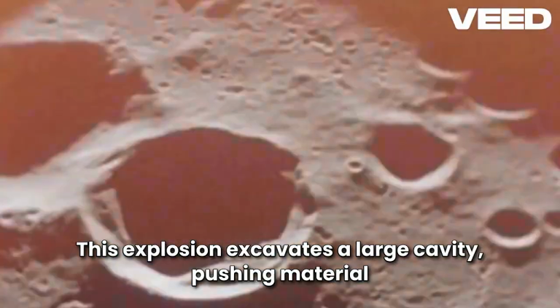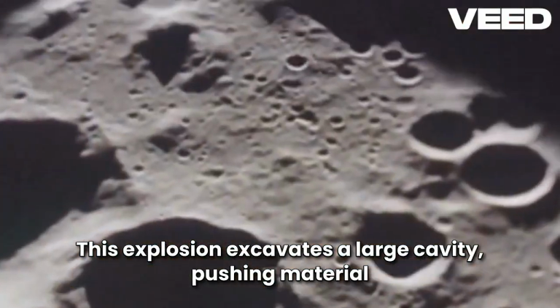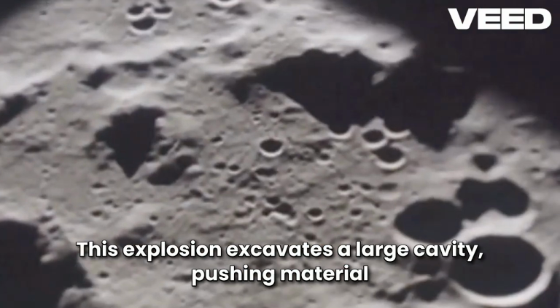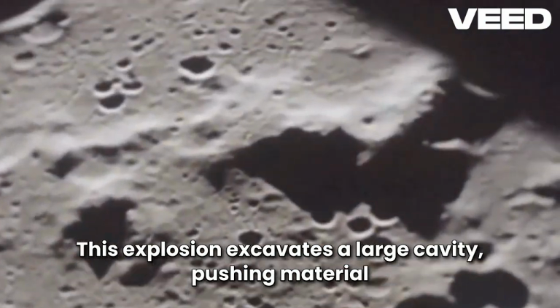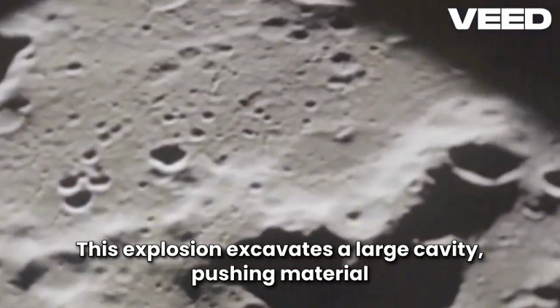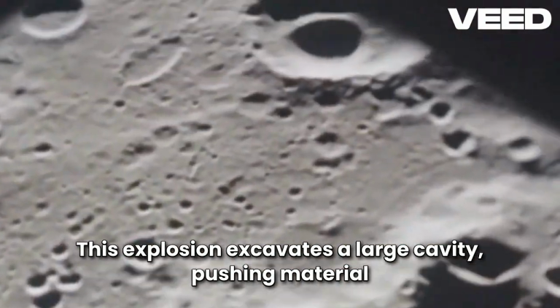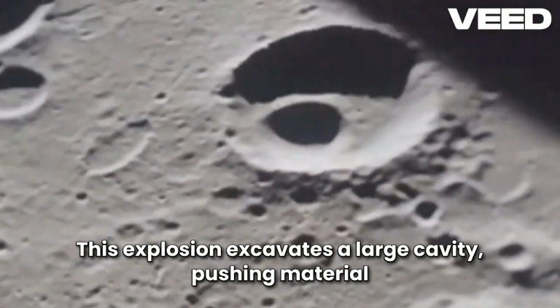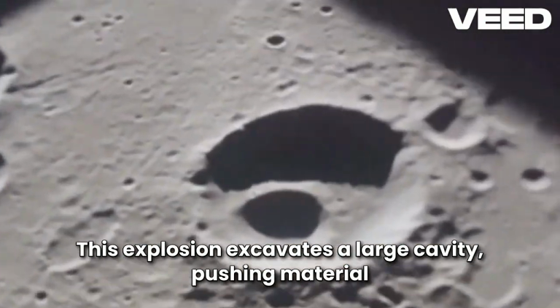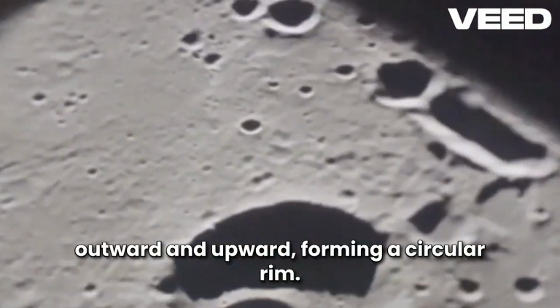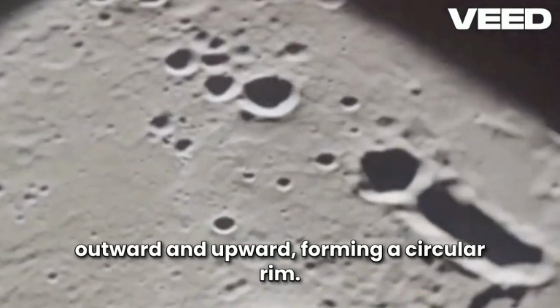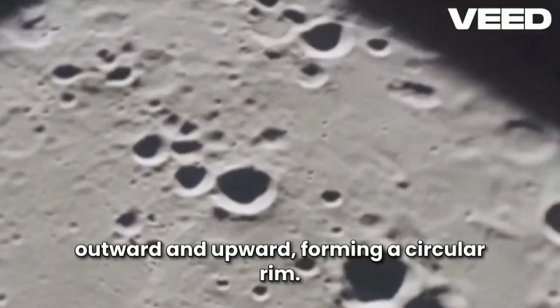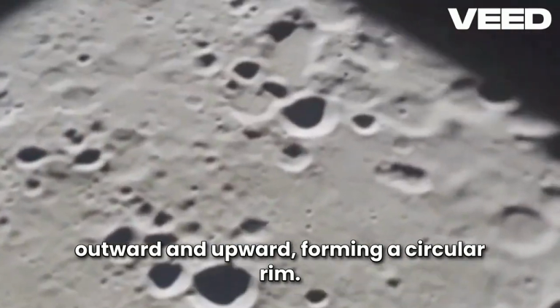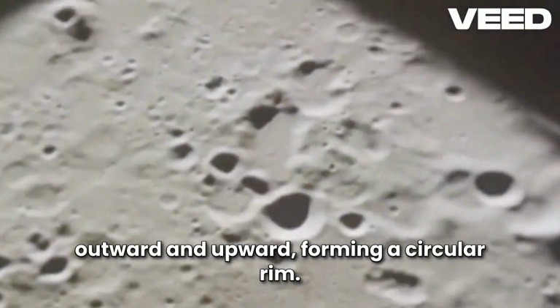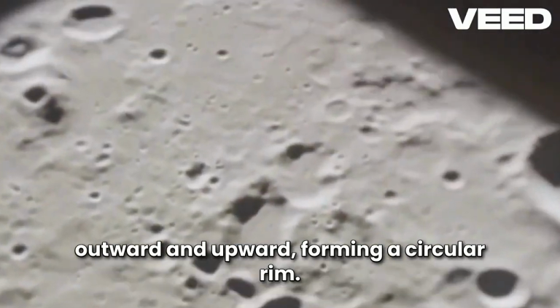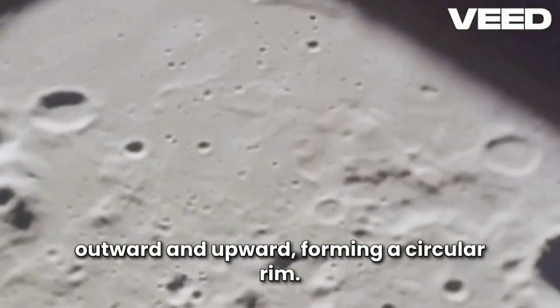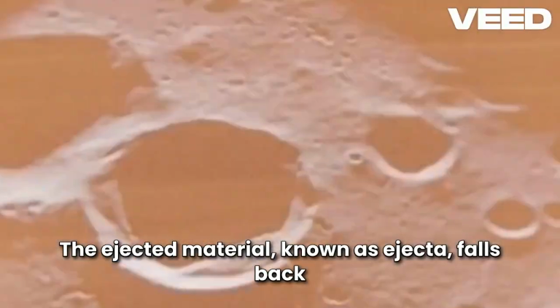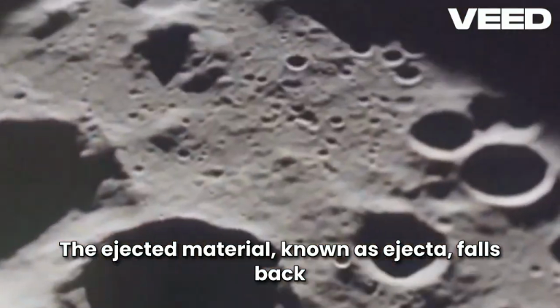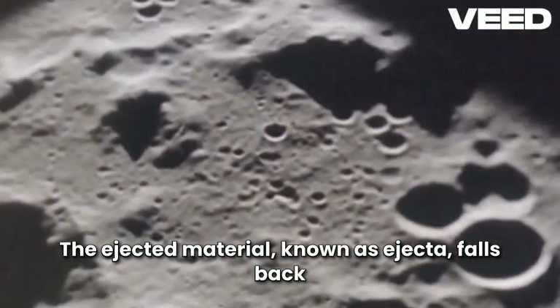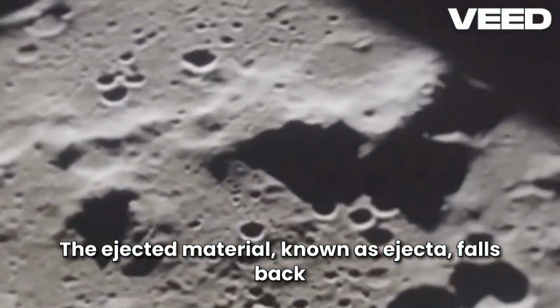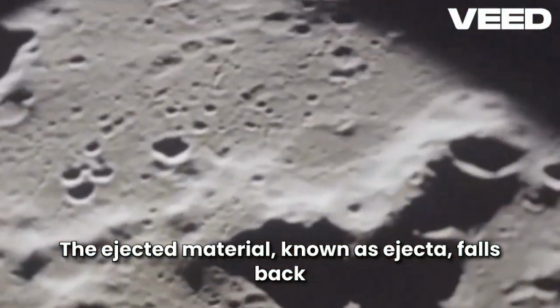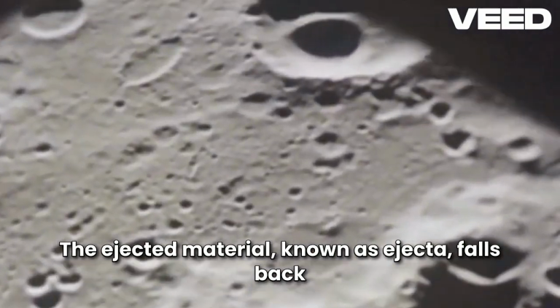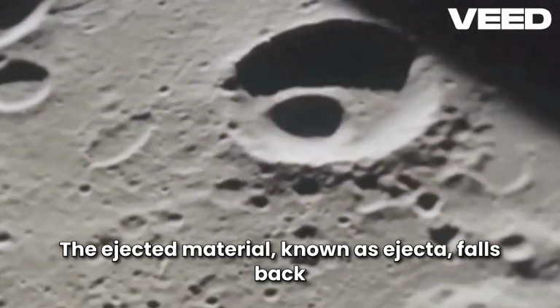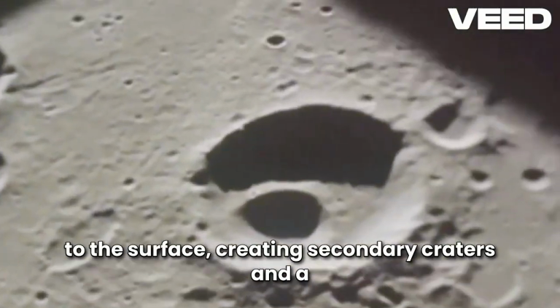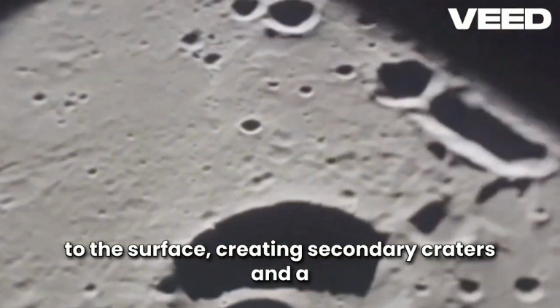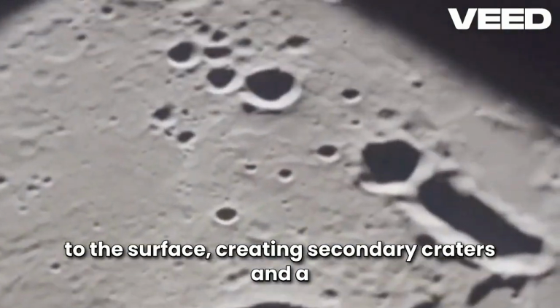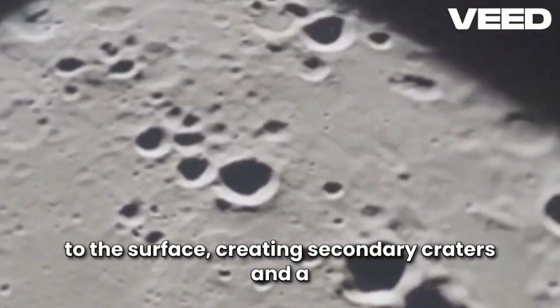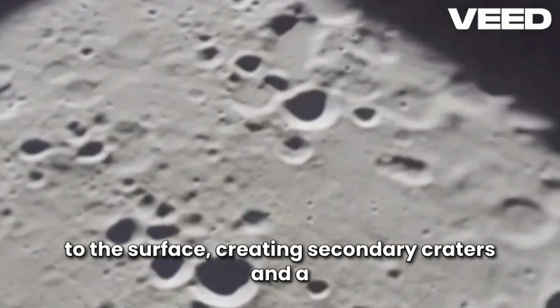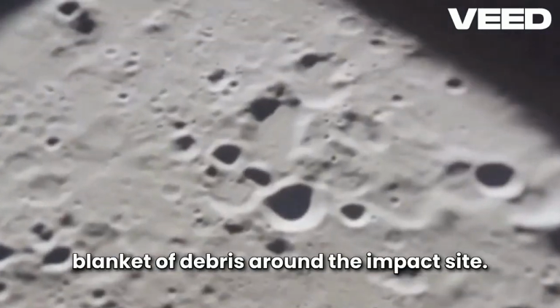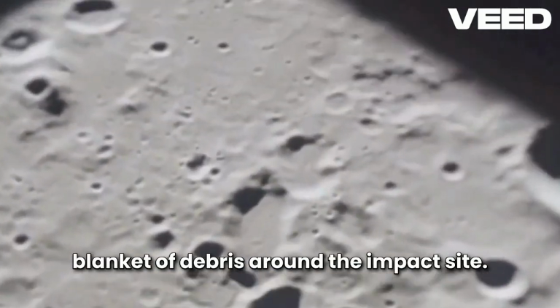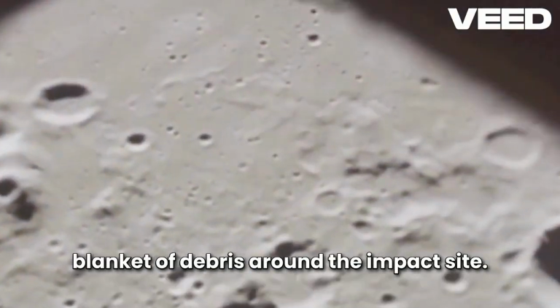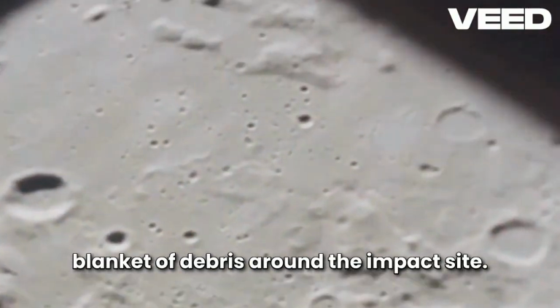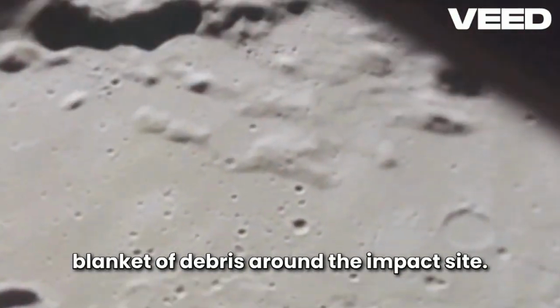This explosion excavates a large cavity, pushing material outward and upward, forming a circular rim. The ejected material, known as ejecta, falls back to the surface, creating secondary craters and a blanket of debris around the impact site.